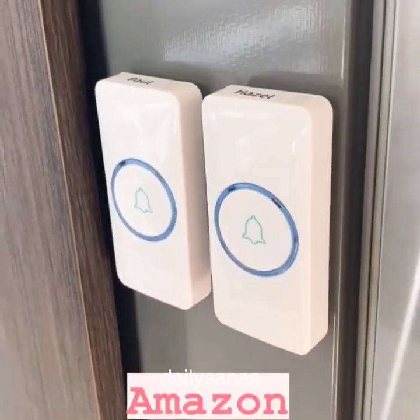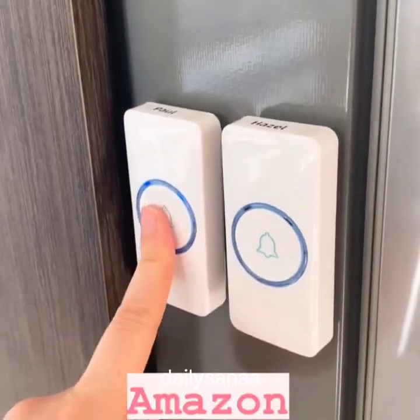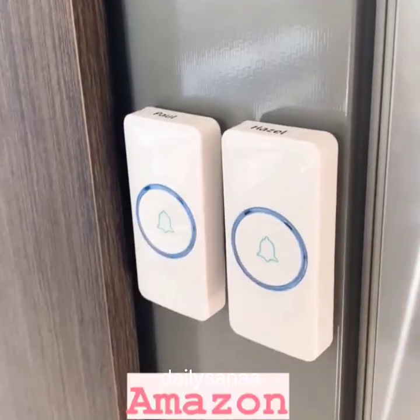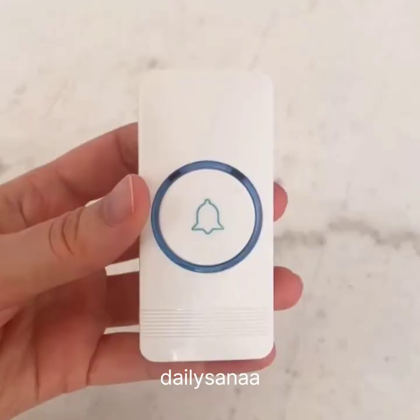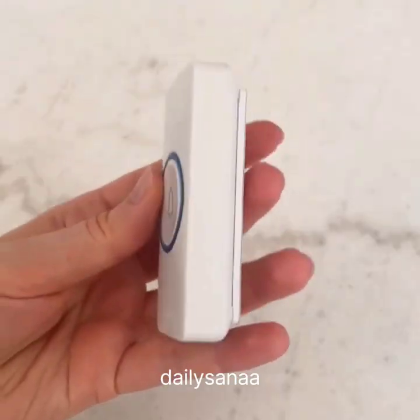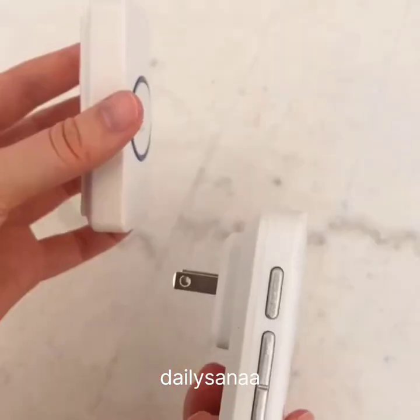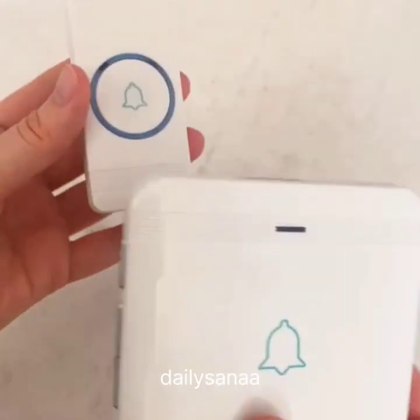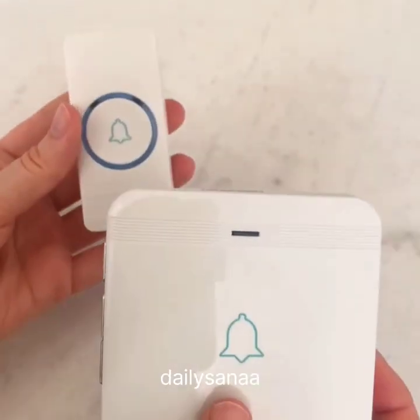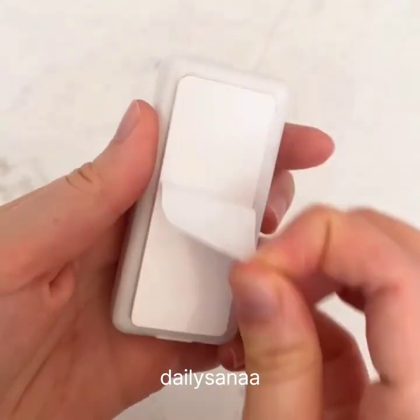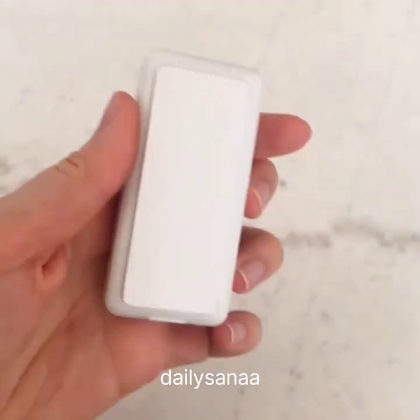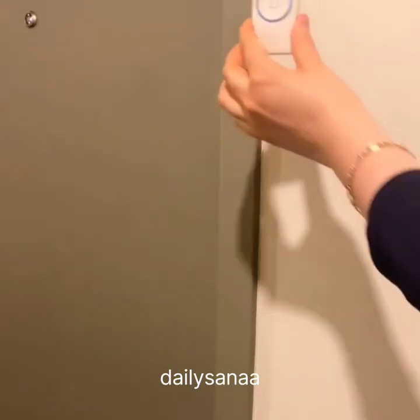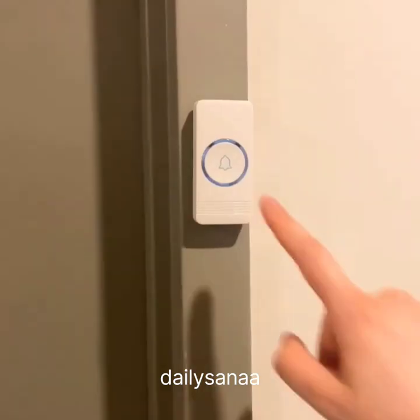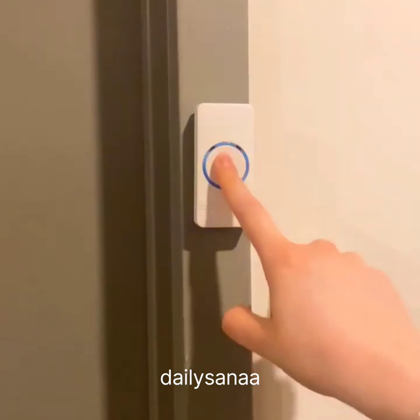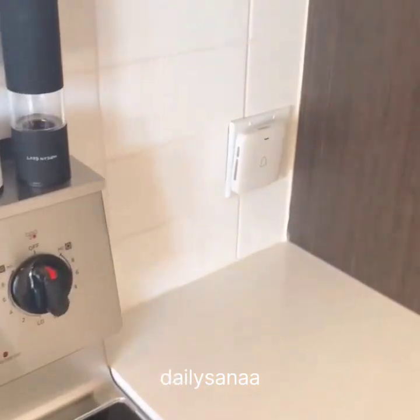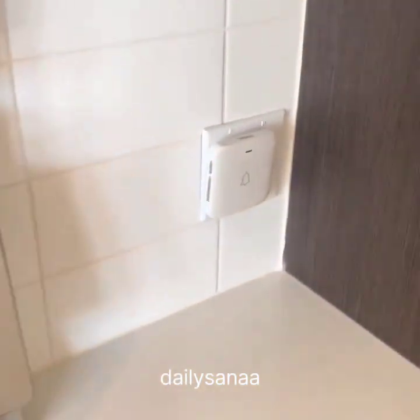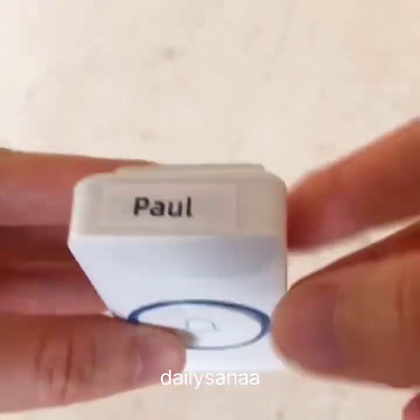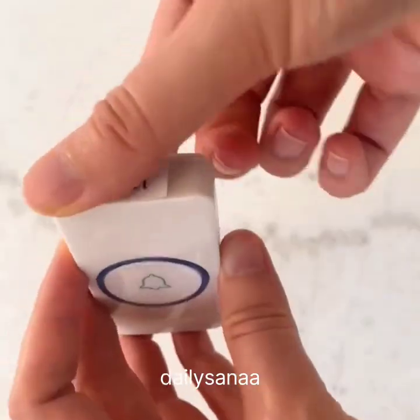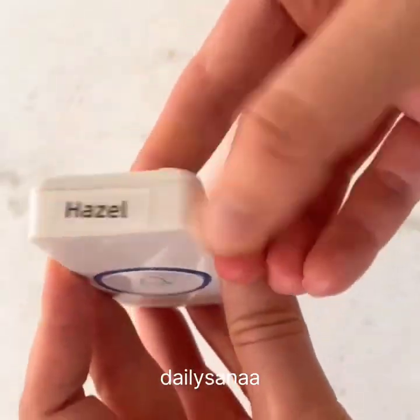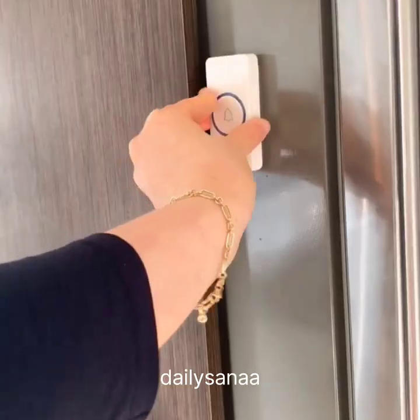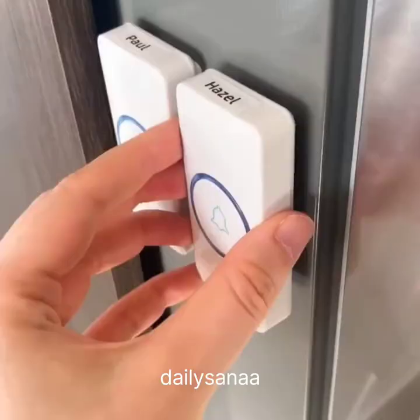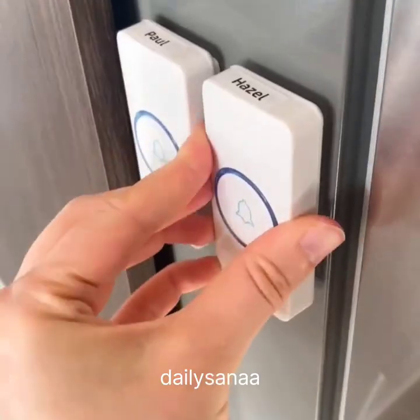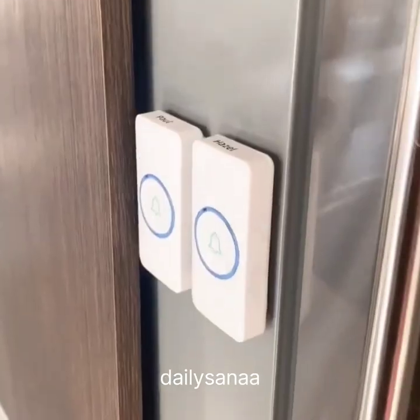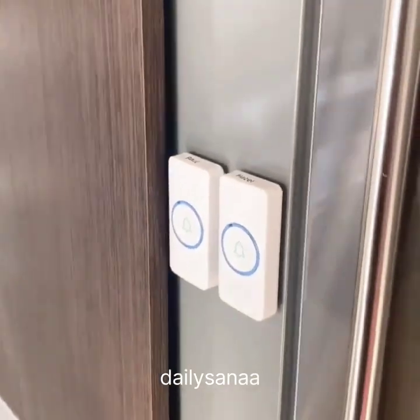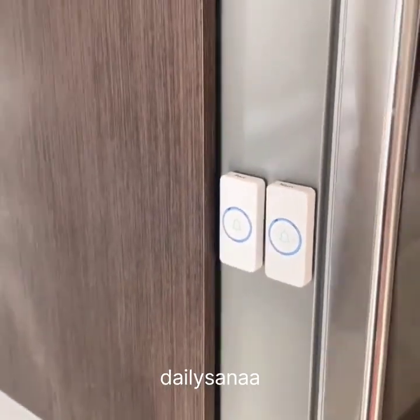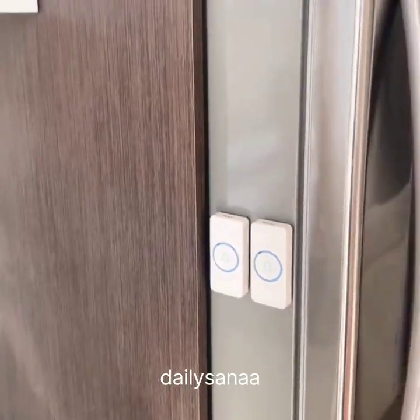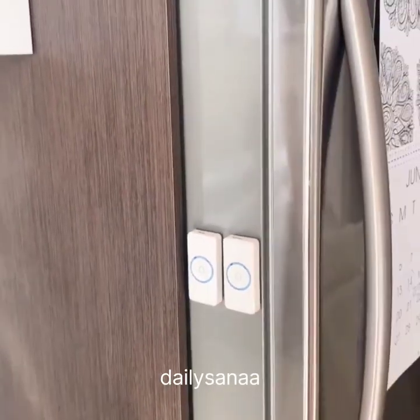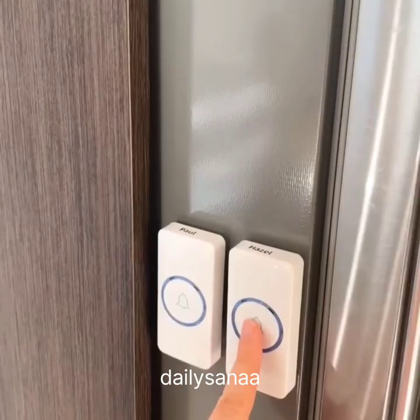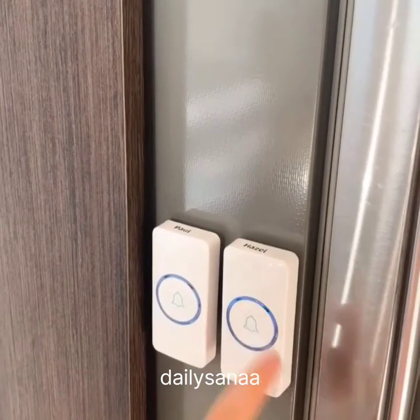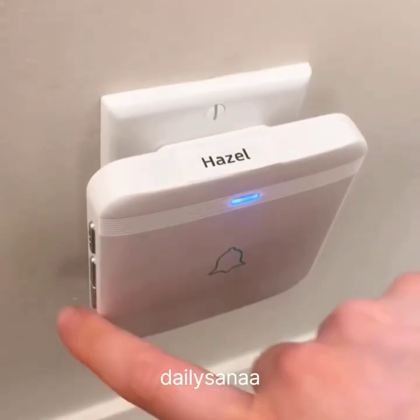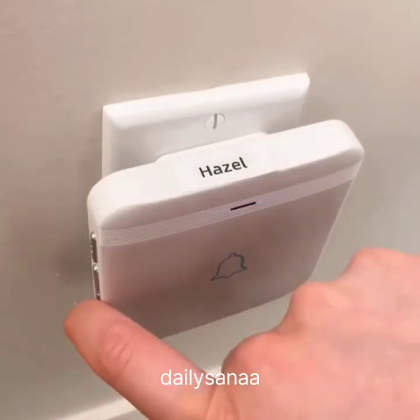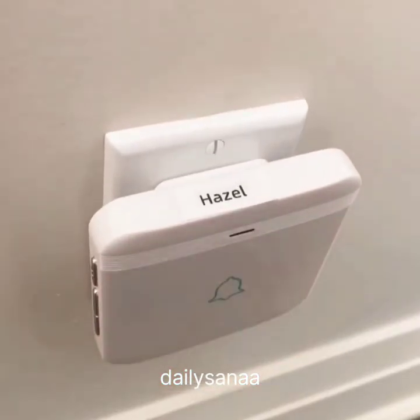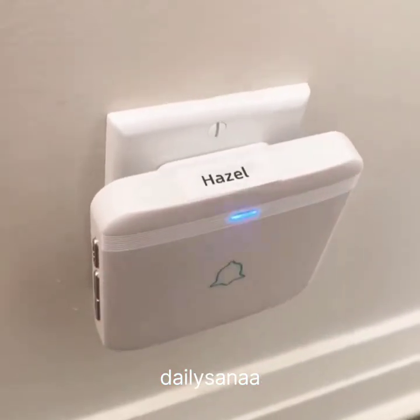Amazon Favorites. This is a doorbell with a receiver that can be used just as a regular doorbell, or you can assign them to different rooms and instead of screaming at your partner and kids to come down, you can just ring them up.